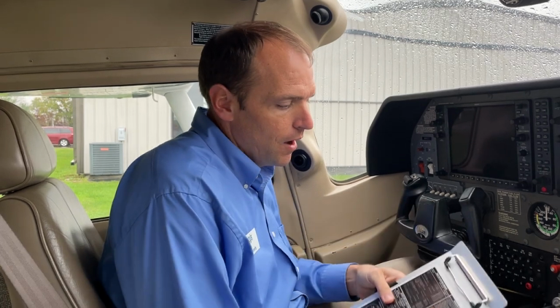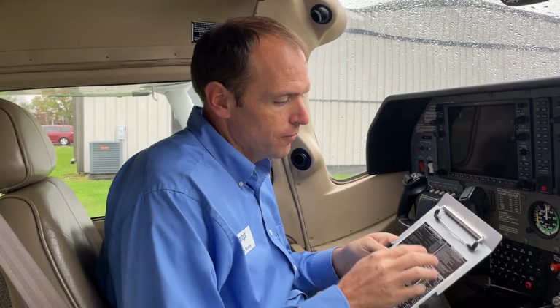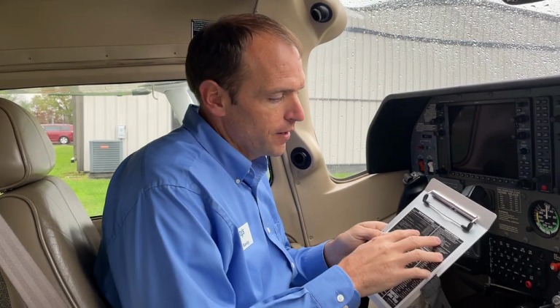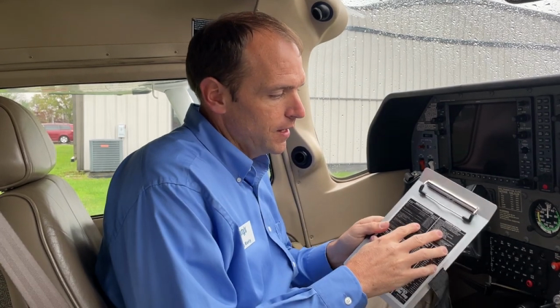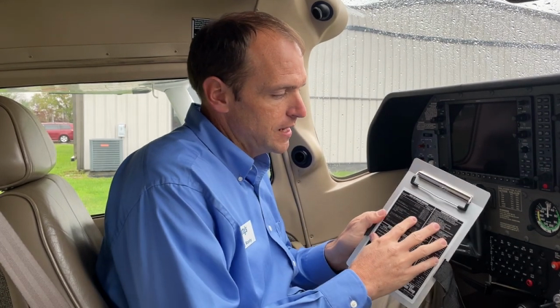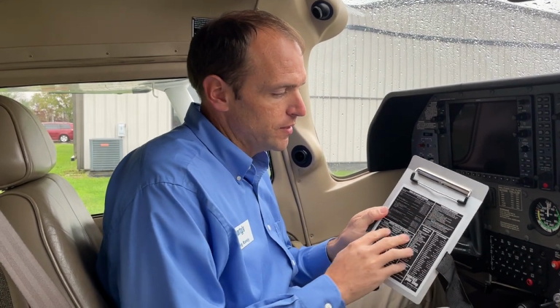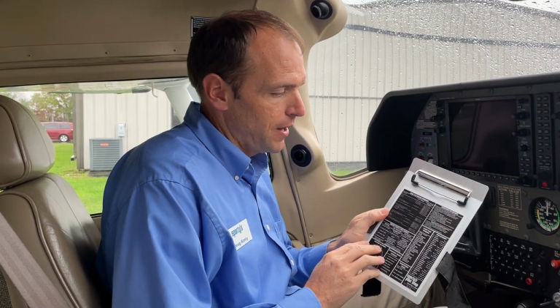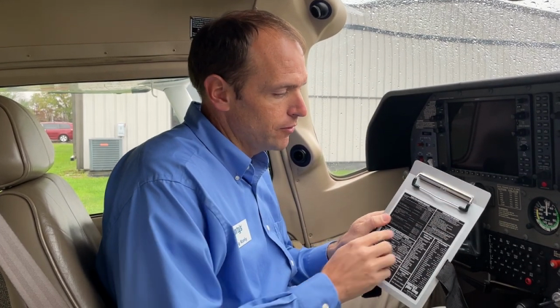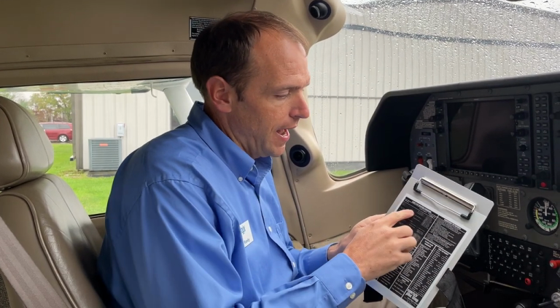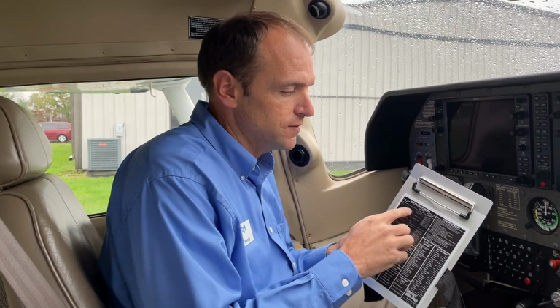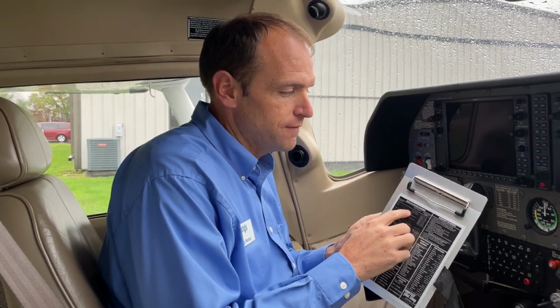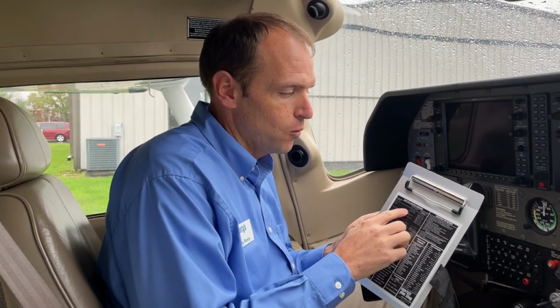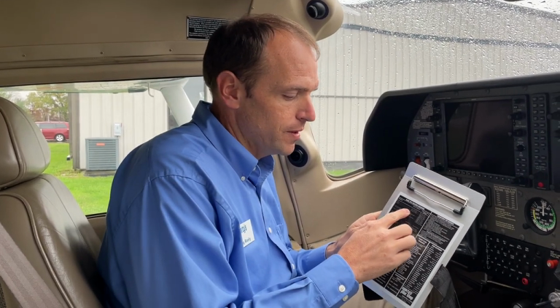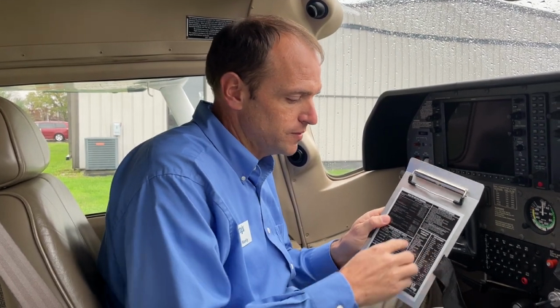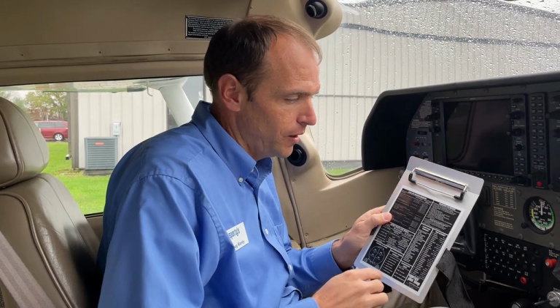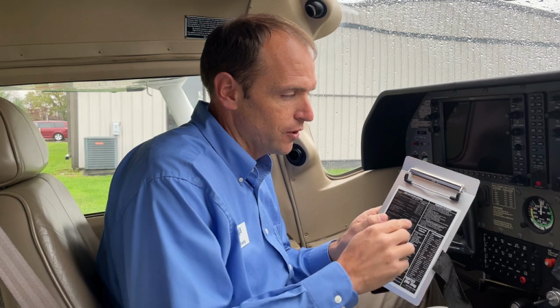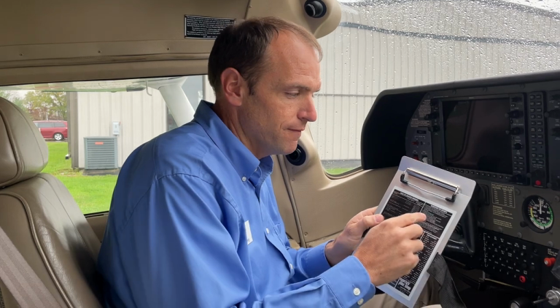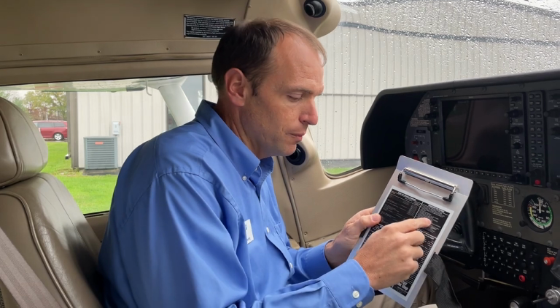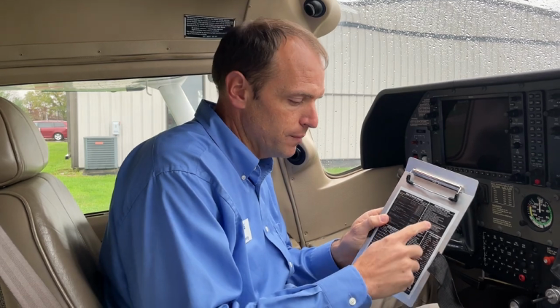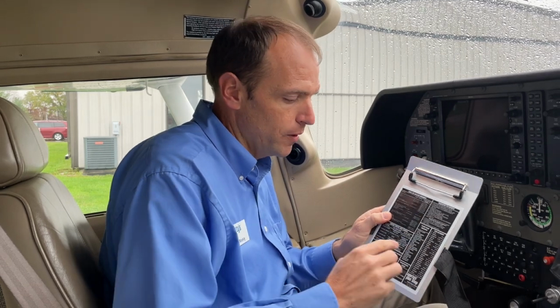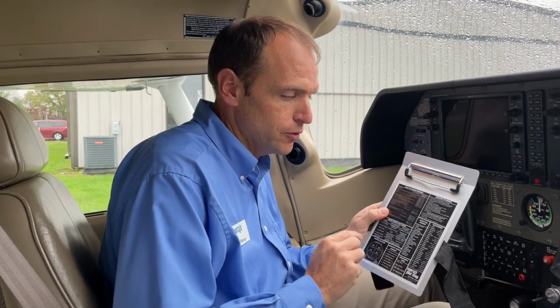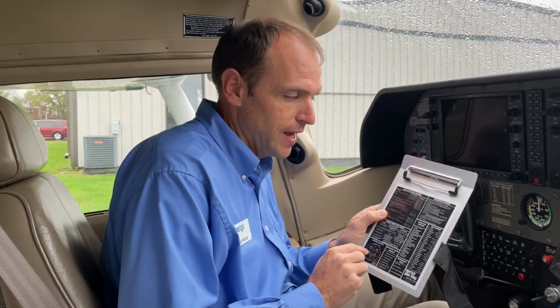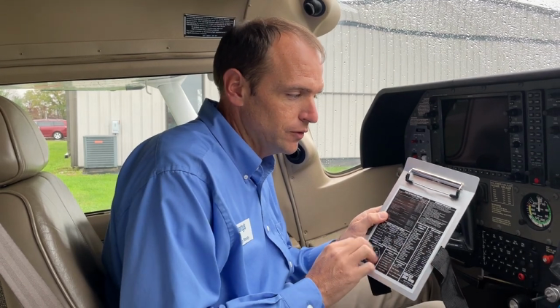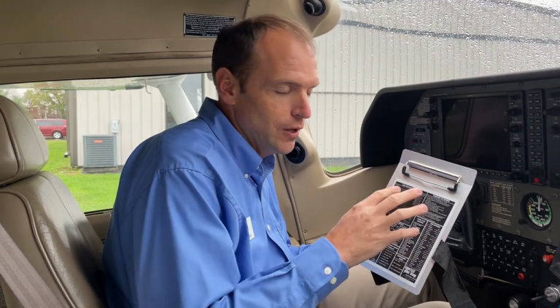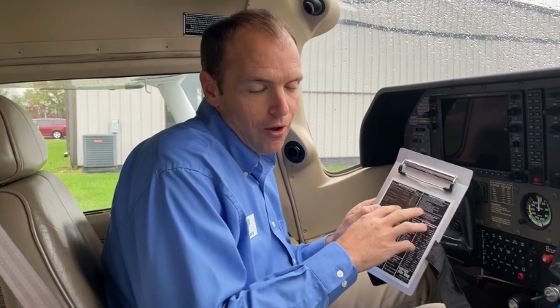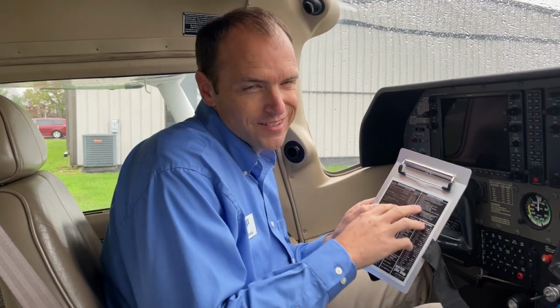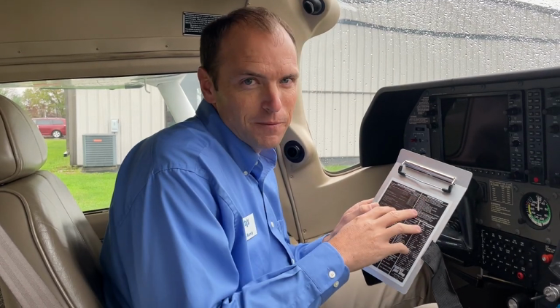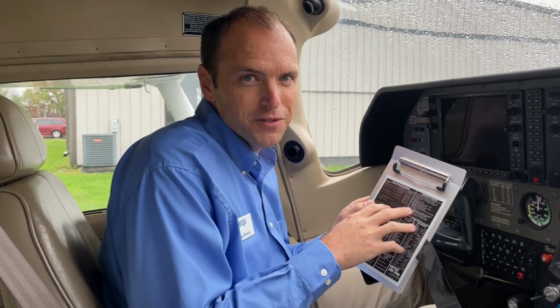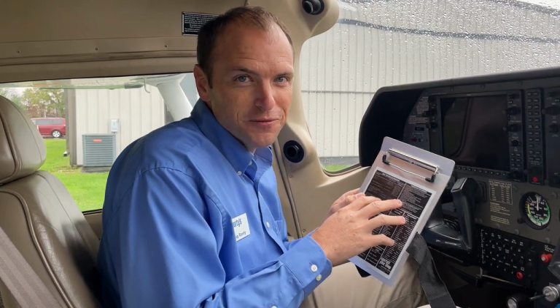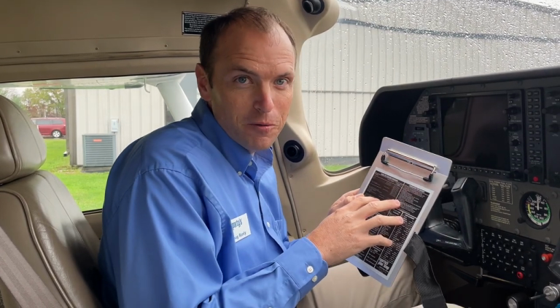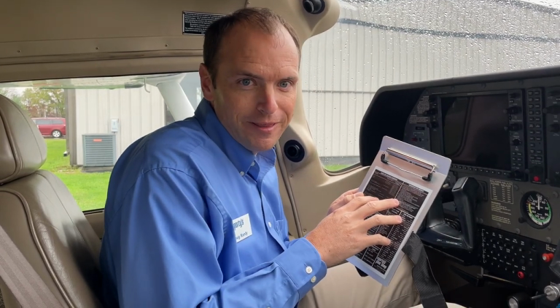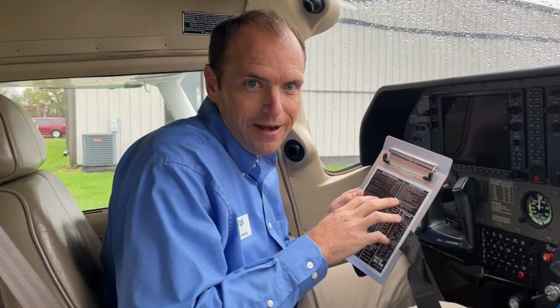On the front of the kneeboard is a placard that has VFR weather minimums as well as your IFR reporting points, cruising altitudes — all that stuff that most of us forget when we're in the air.